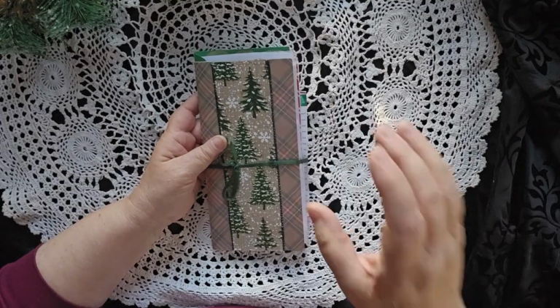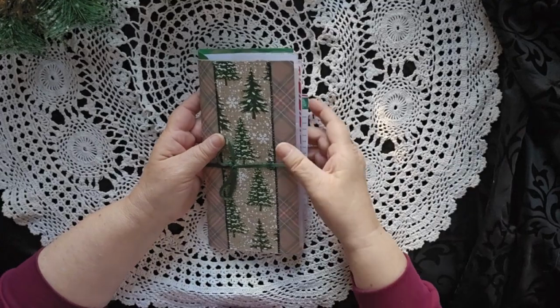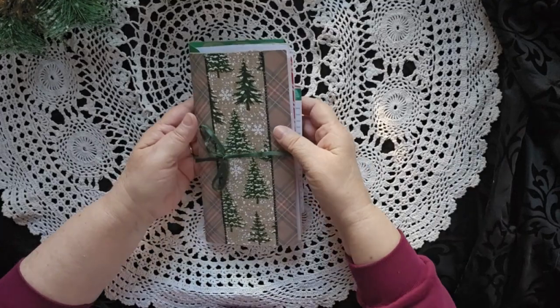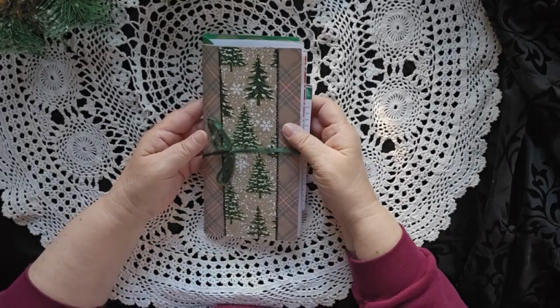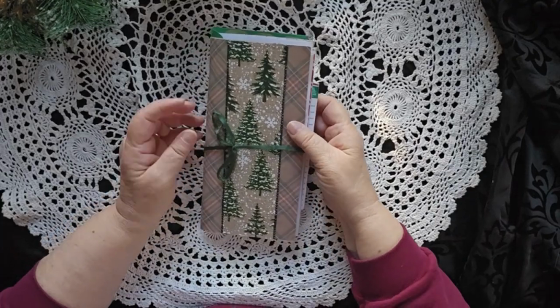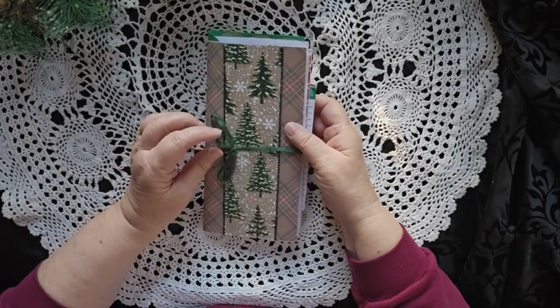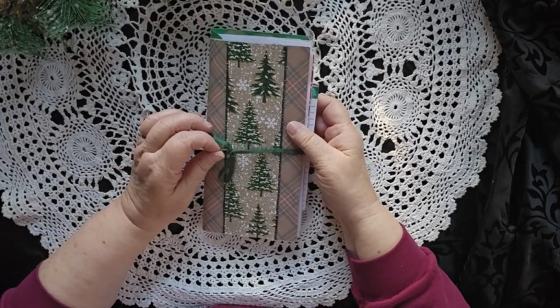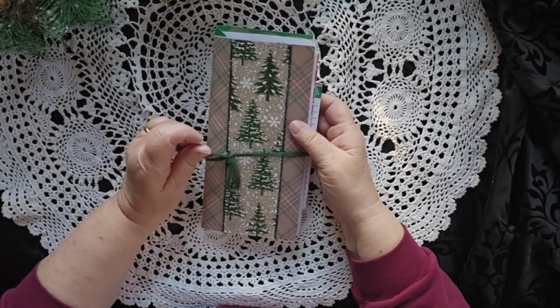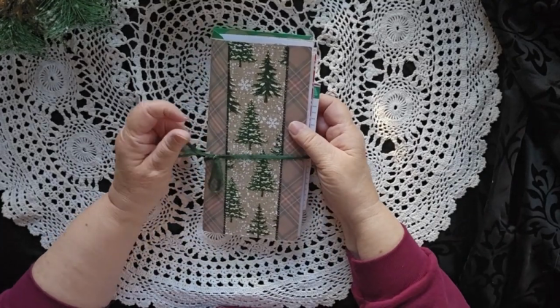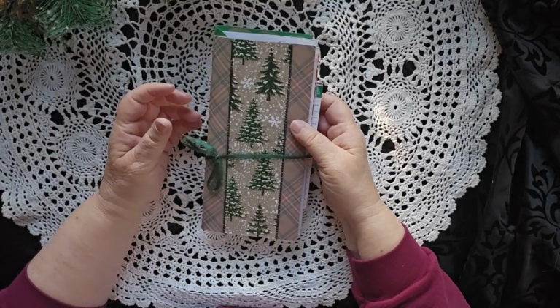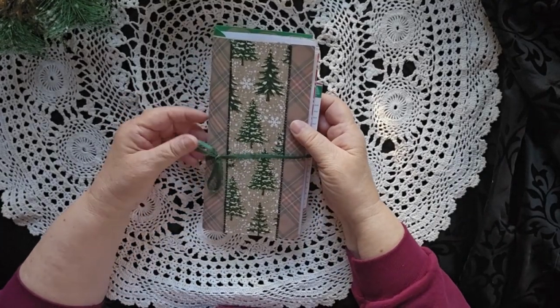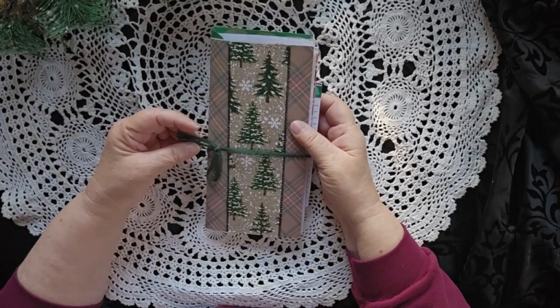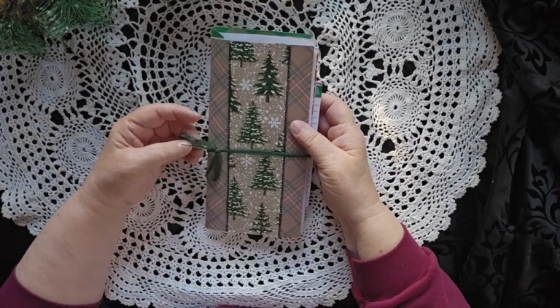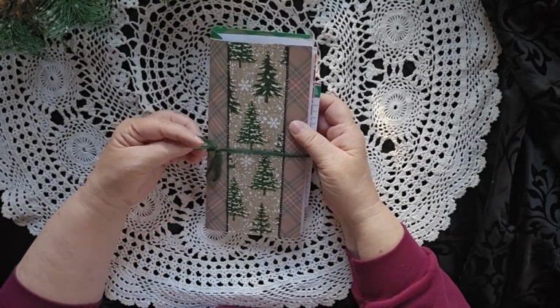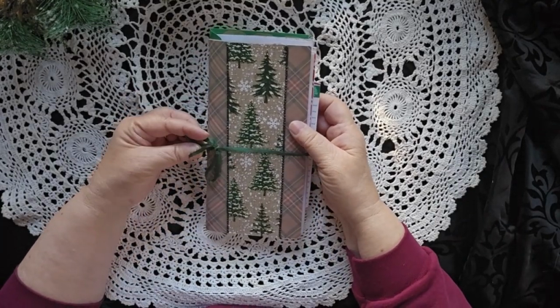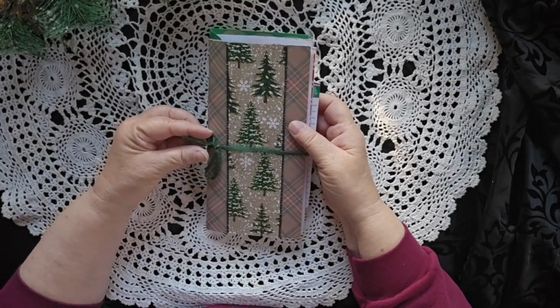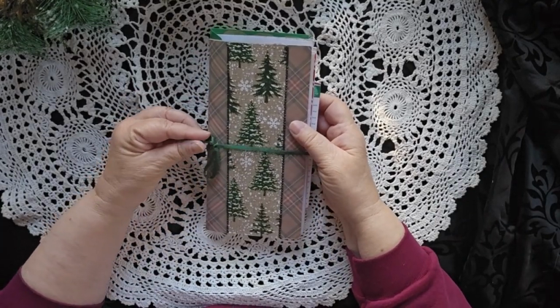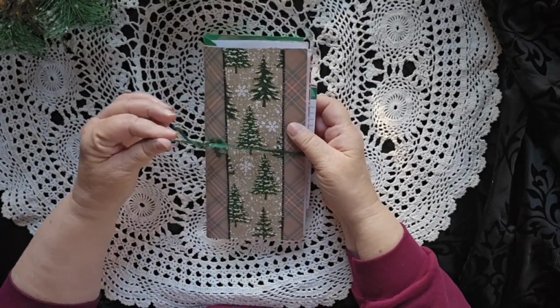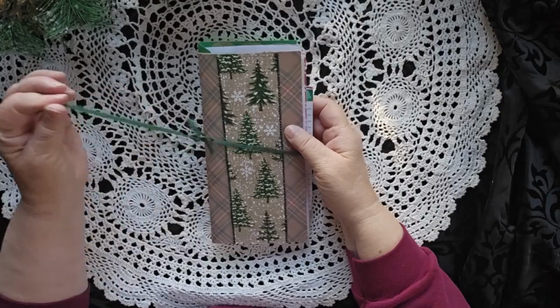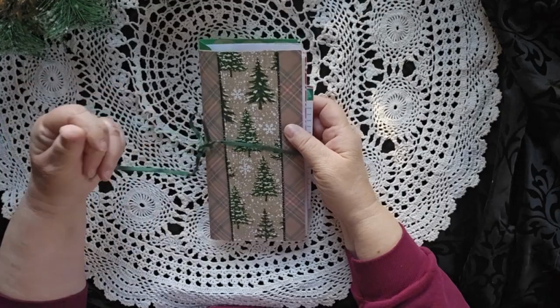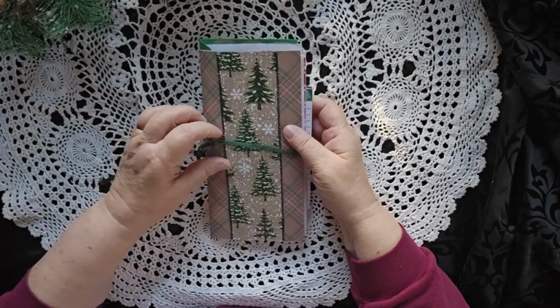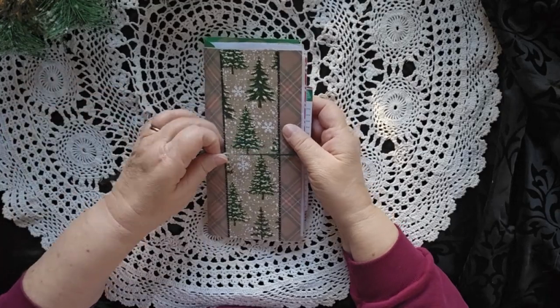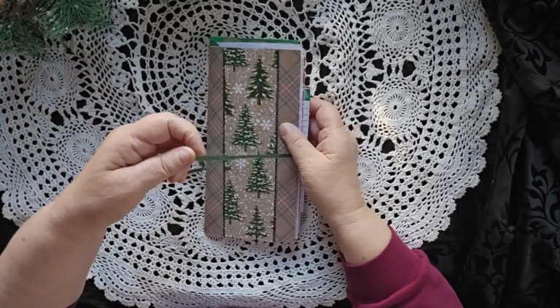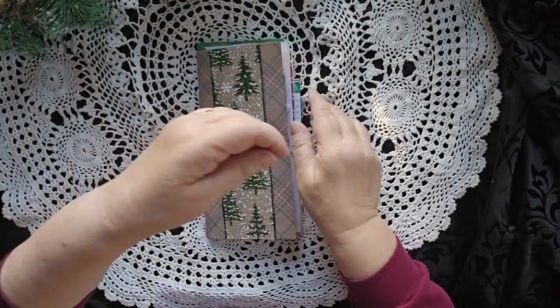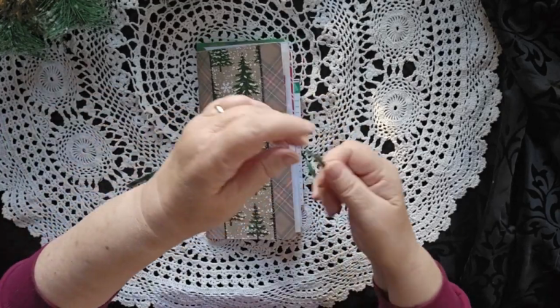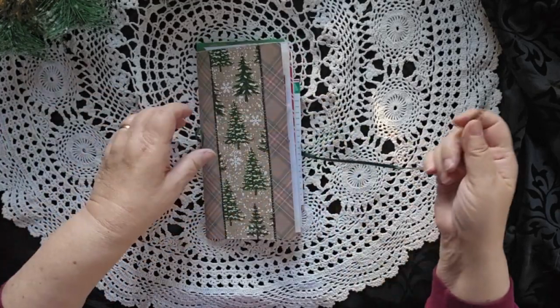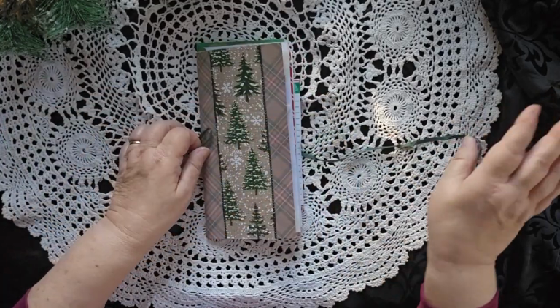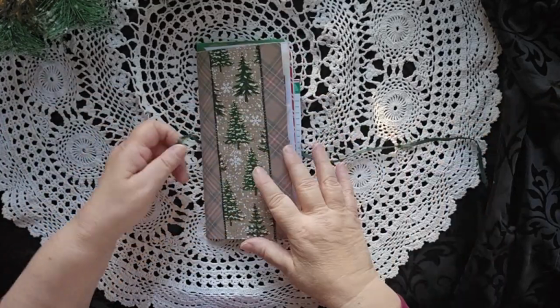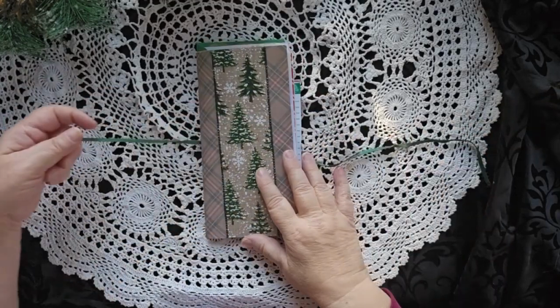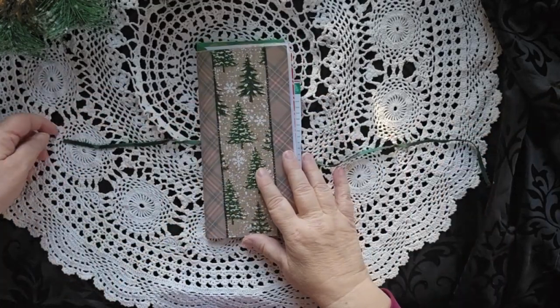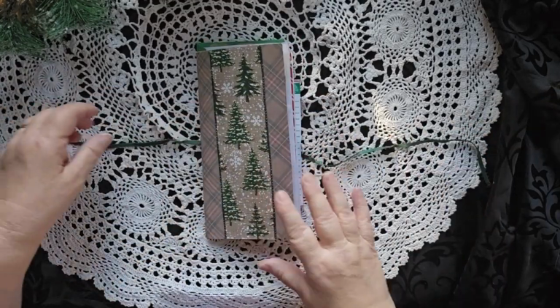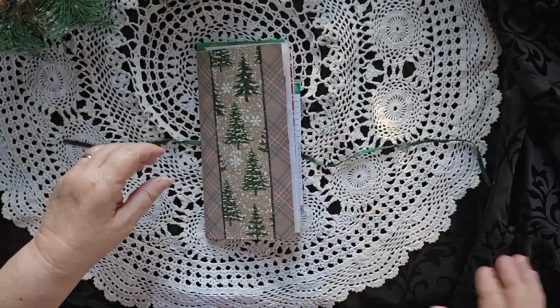Hello, this is Cindy. Welcome to my channel and I have another Christmas journal for you. I told you I did a lot this past weekend.